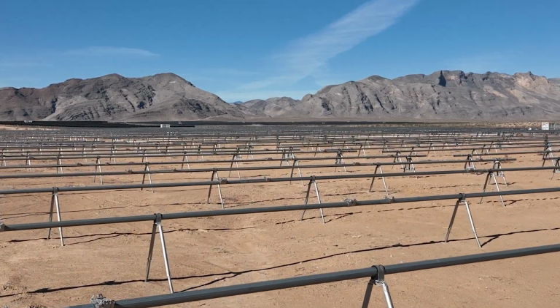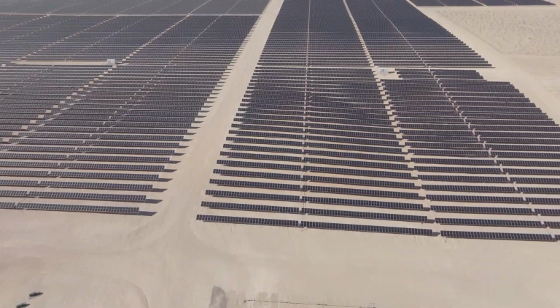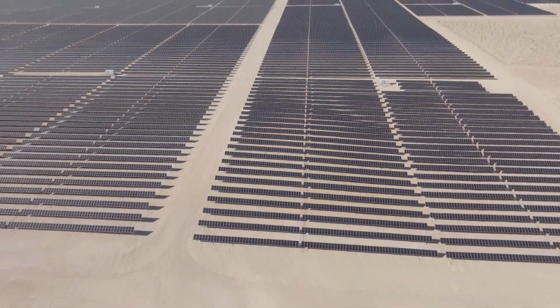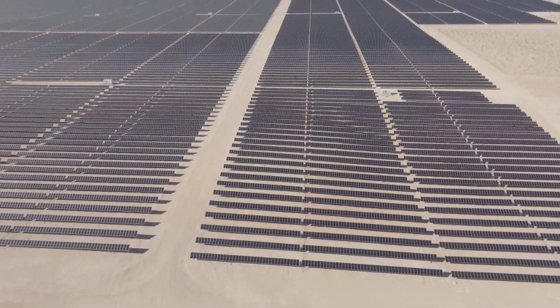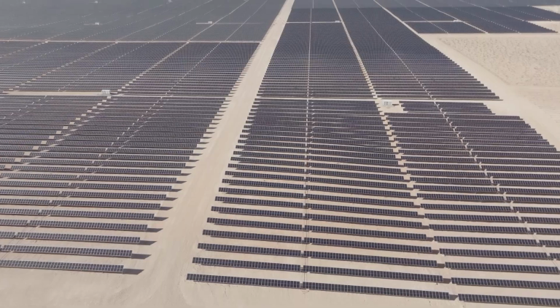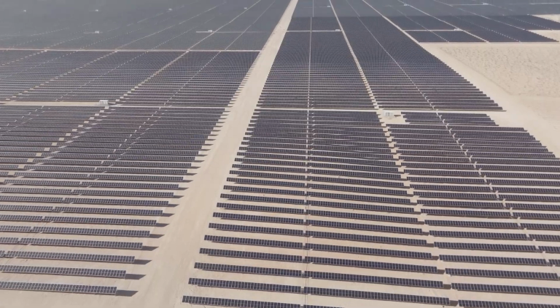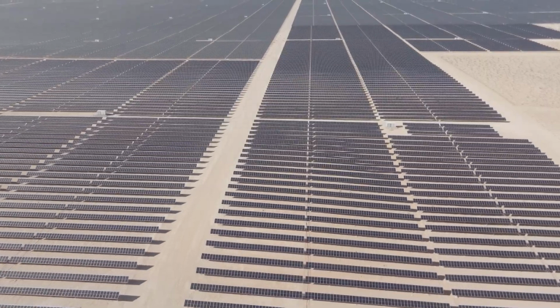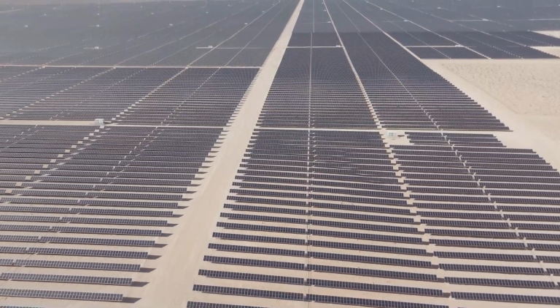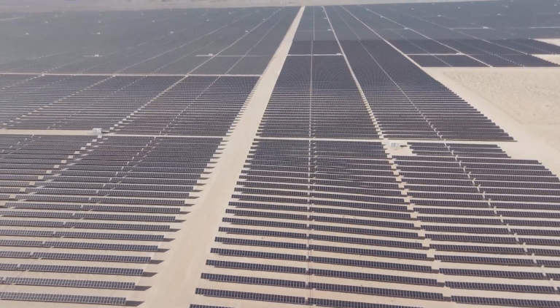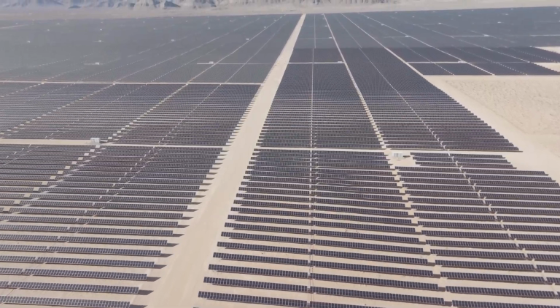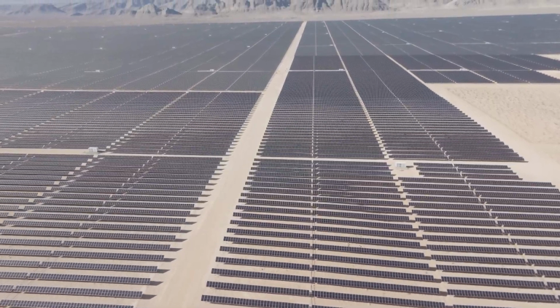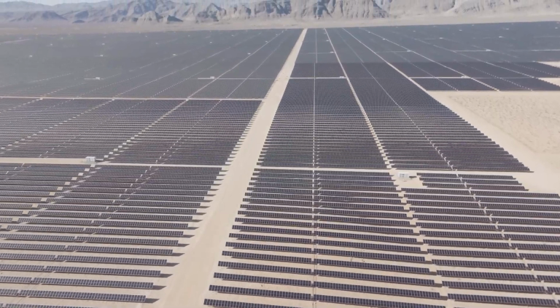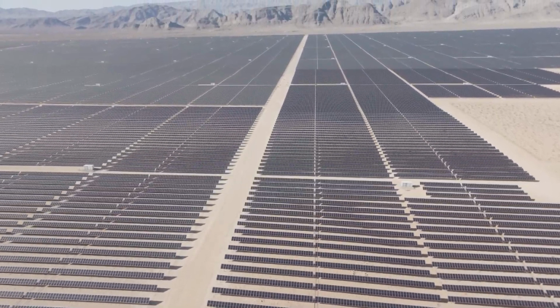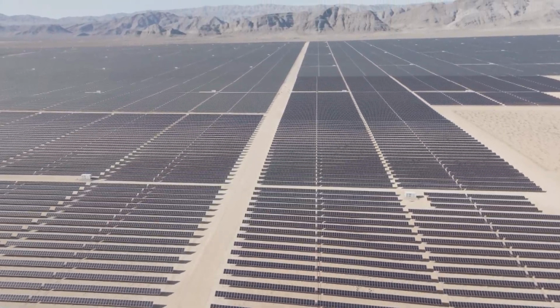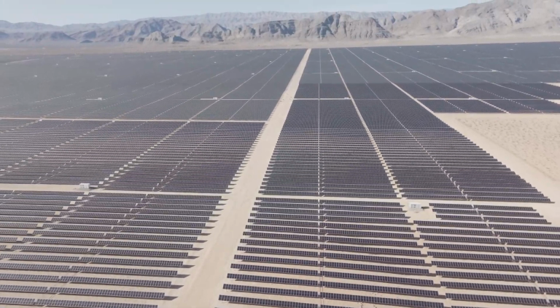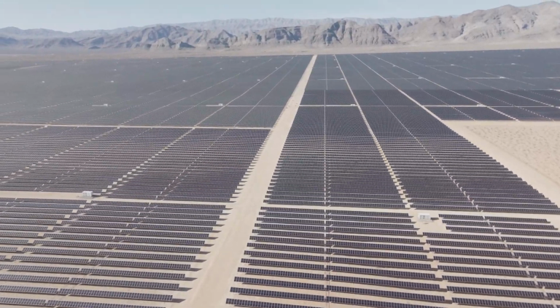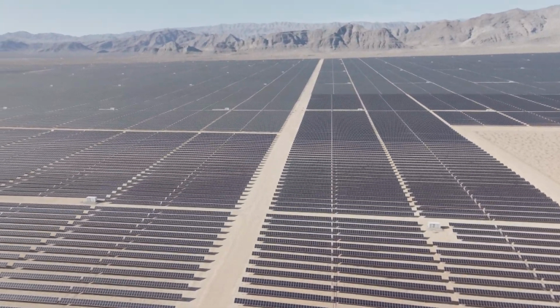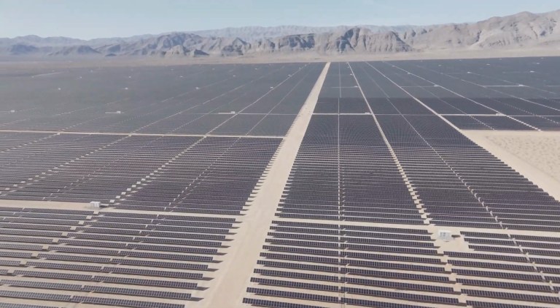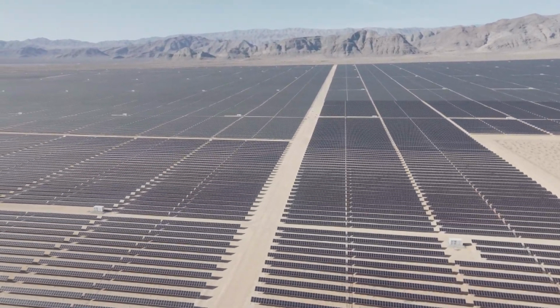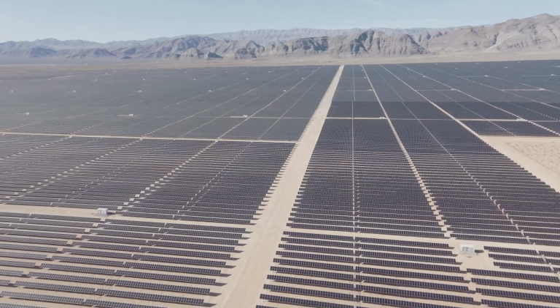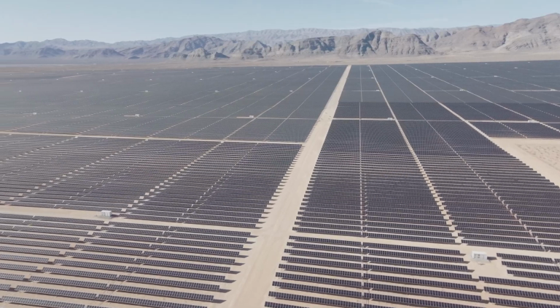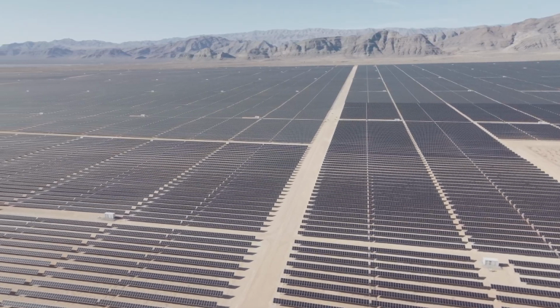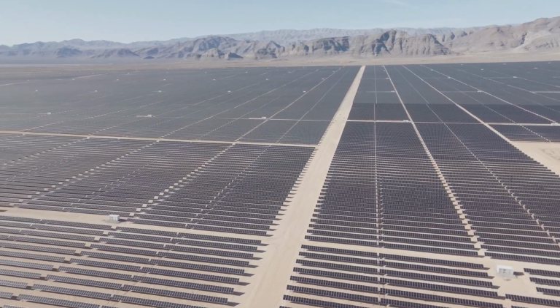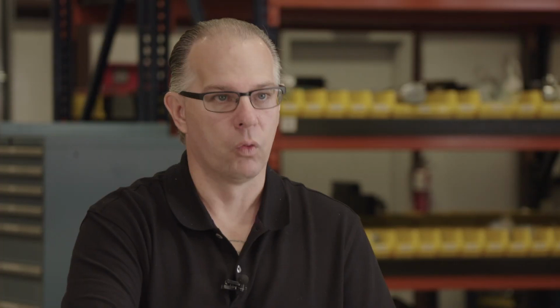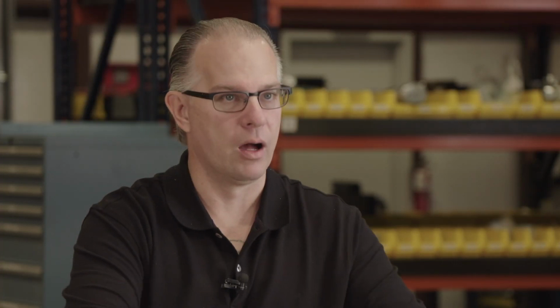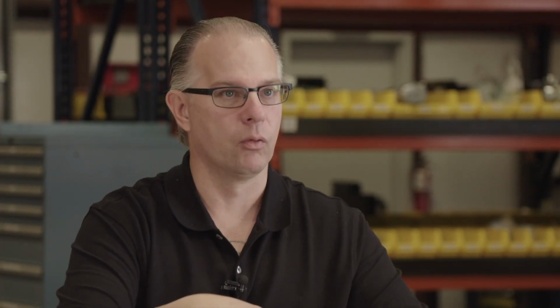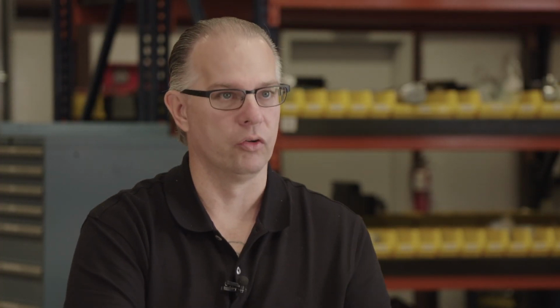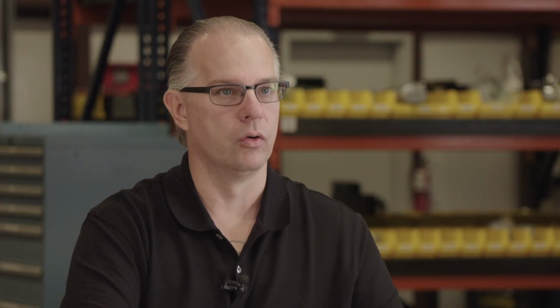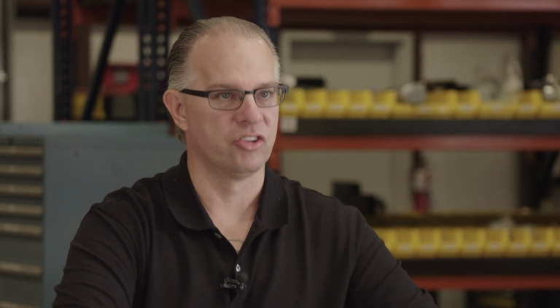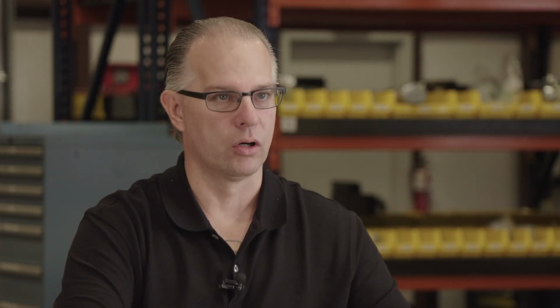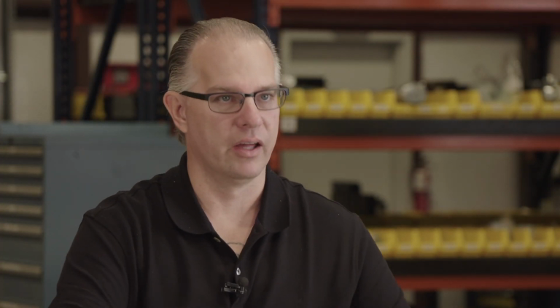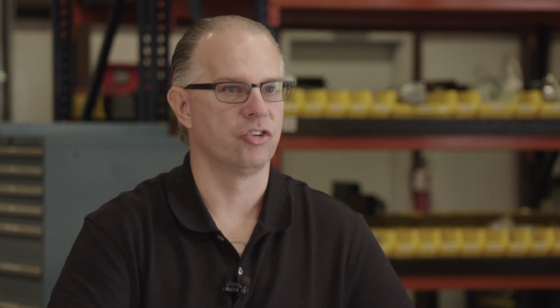We've designed the TD2 machines and now we're on to making TD3.2 machines. The future is looking really good. We're becoming well-known in the solar industry.